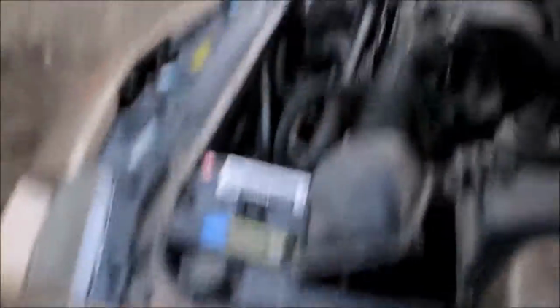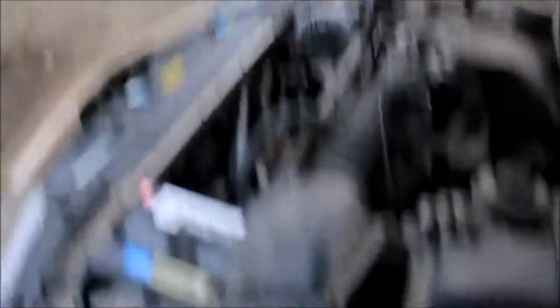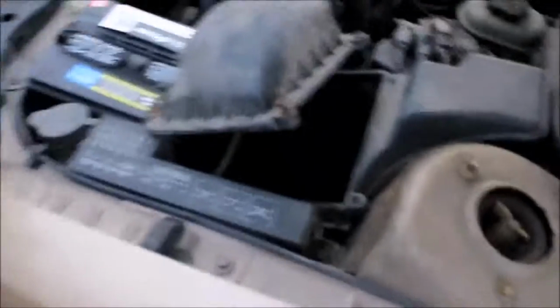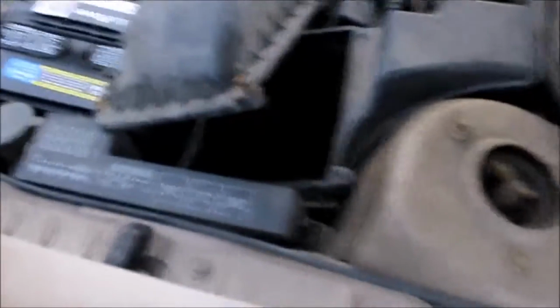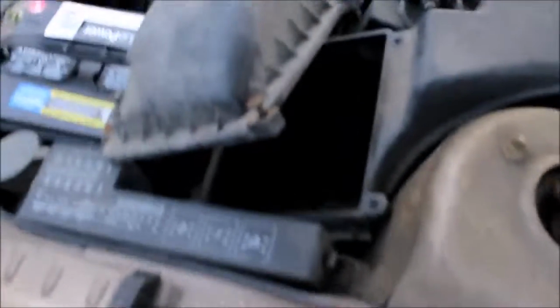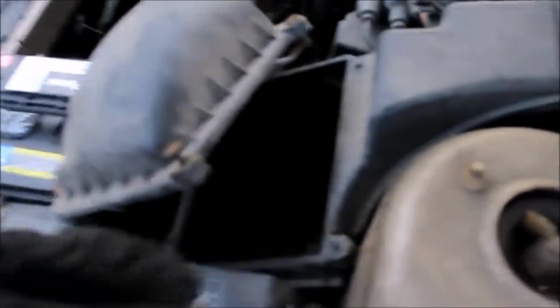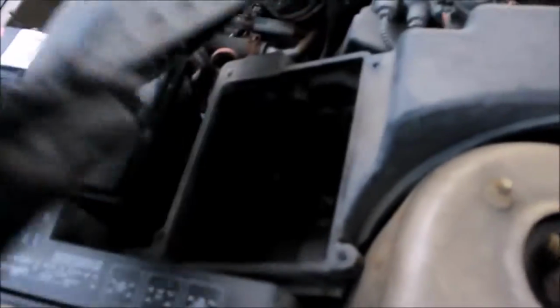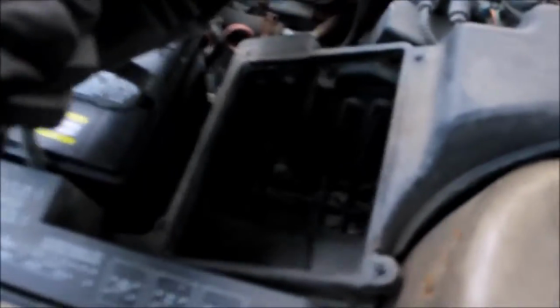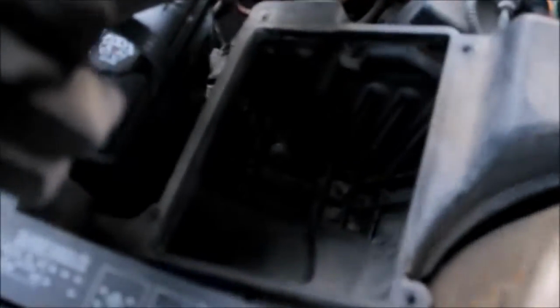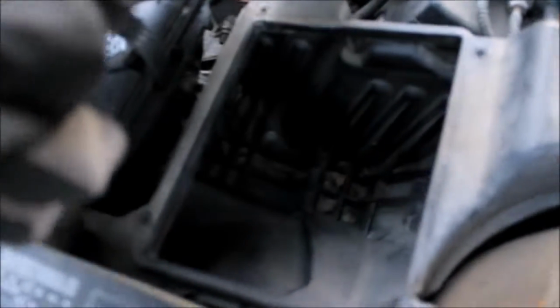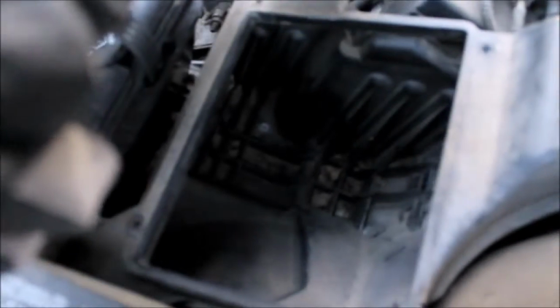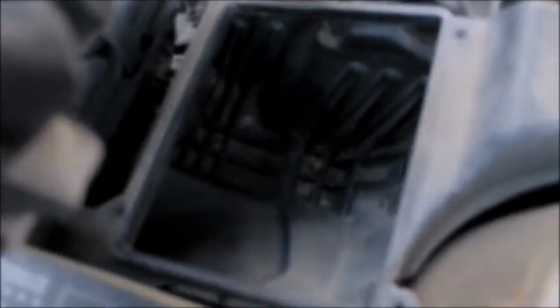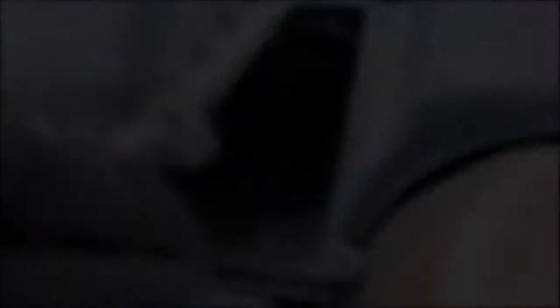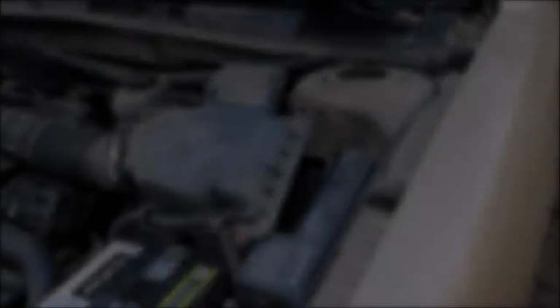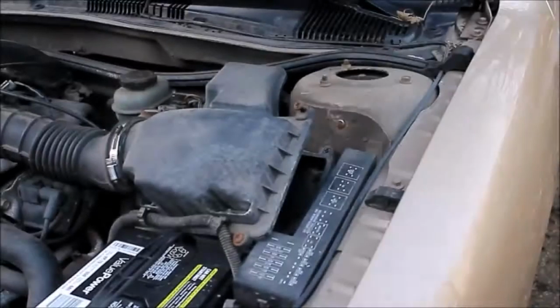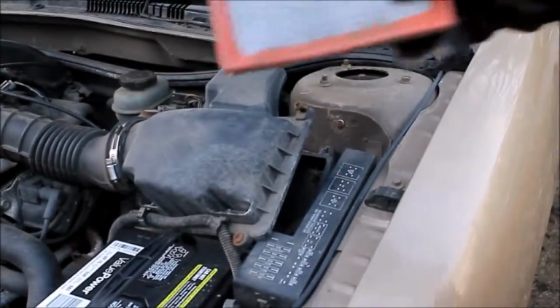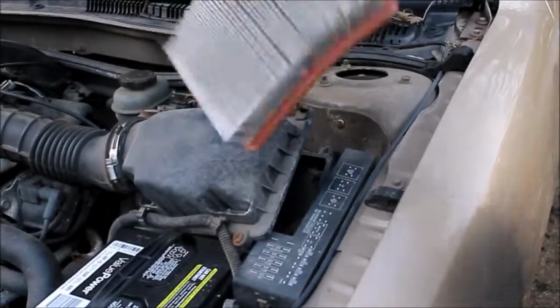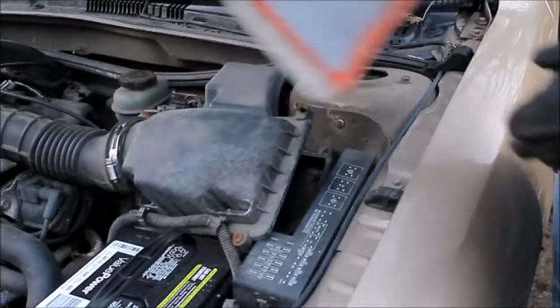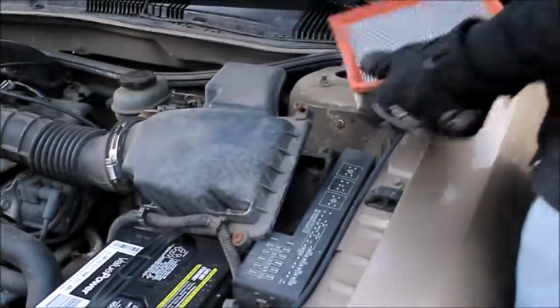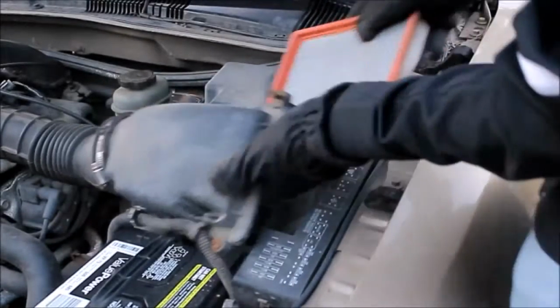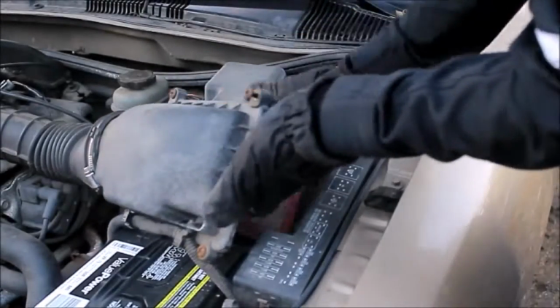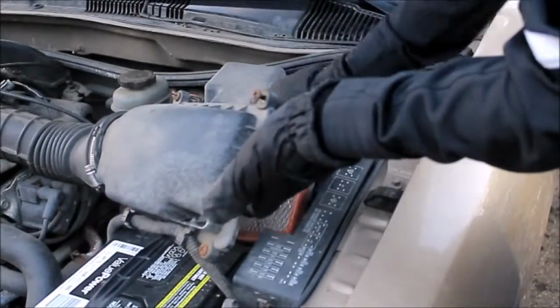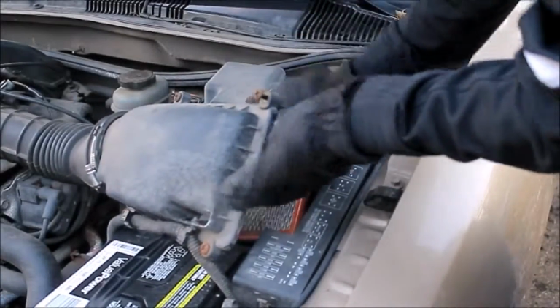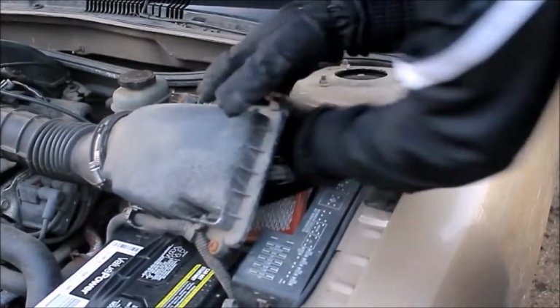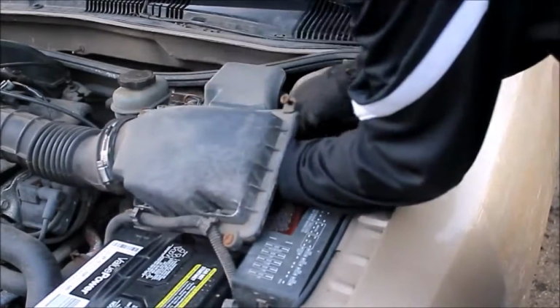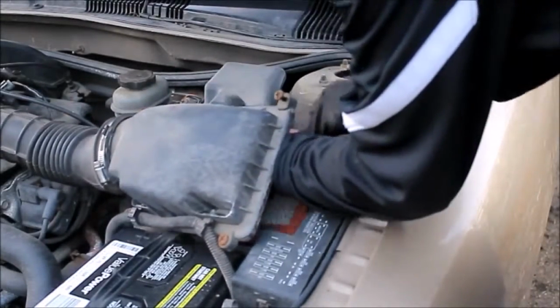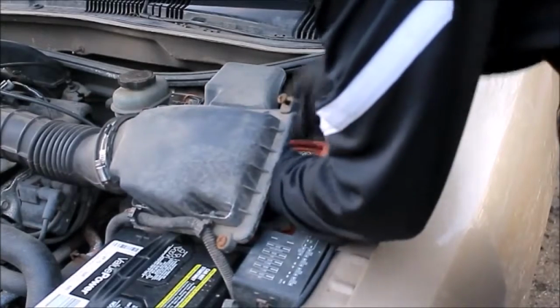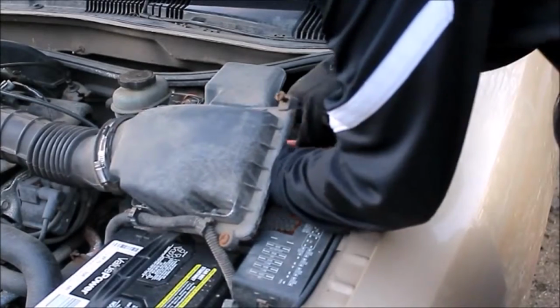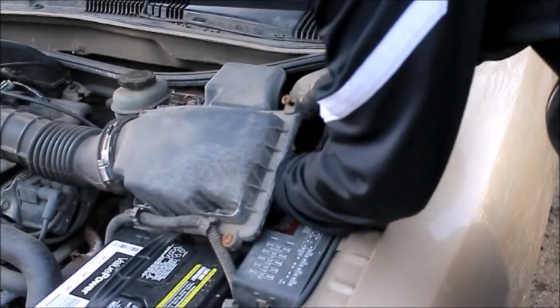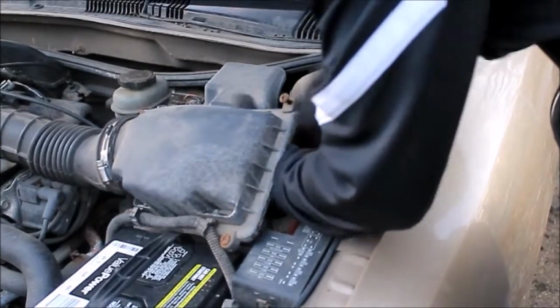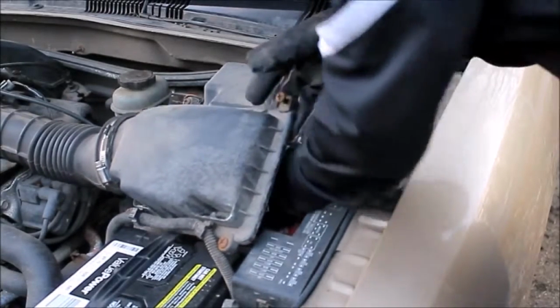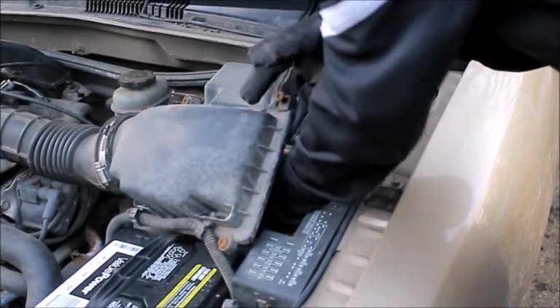When you're changing your air filter, you should also look inside the box like I showed you right there. Make sure there's no dust, dirt, leaves, or anything of that sort, as it can be harmful to your engine. If you see something like that, just grab it and swipe it out — it's pretty simple.